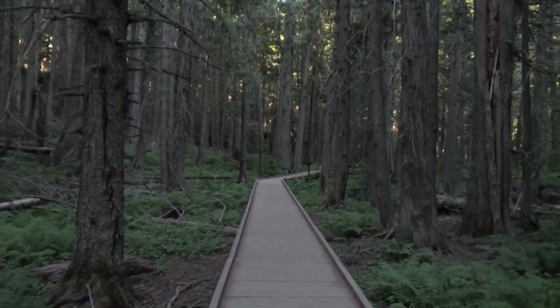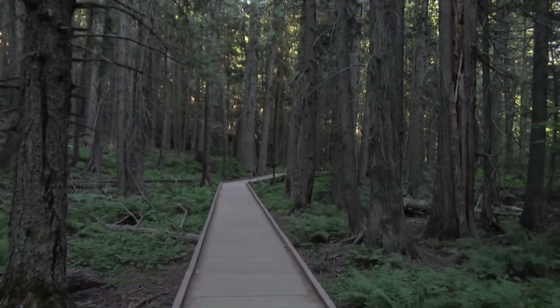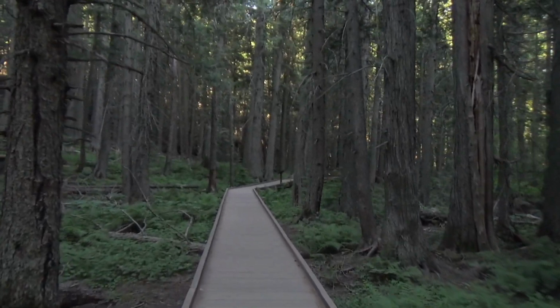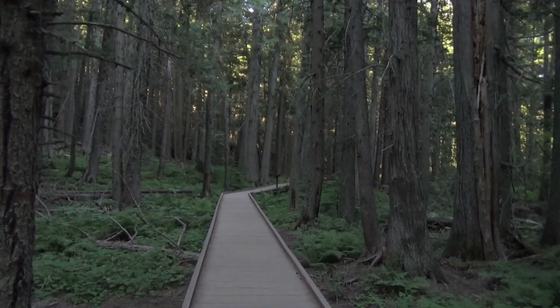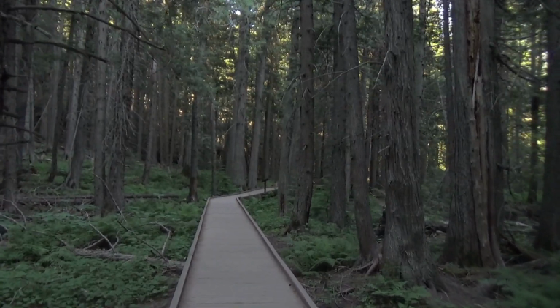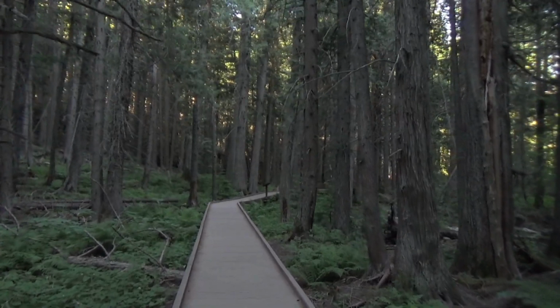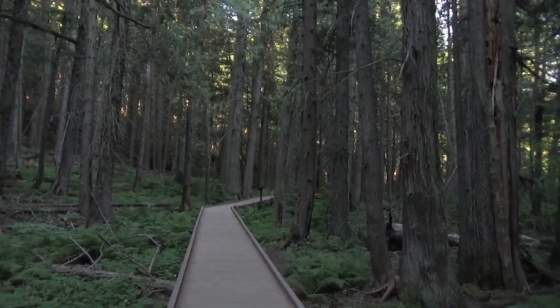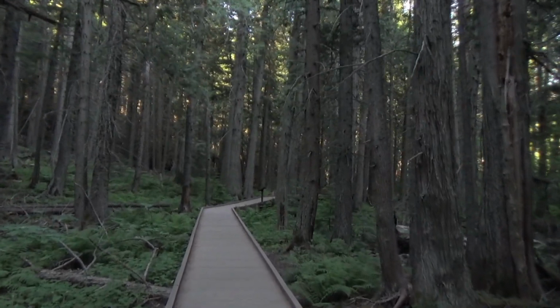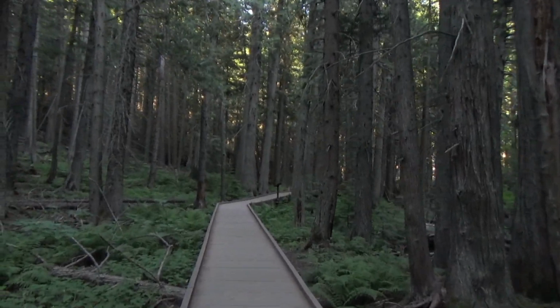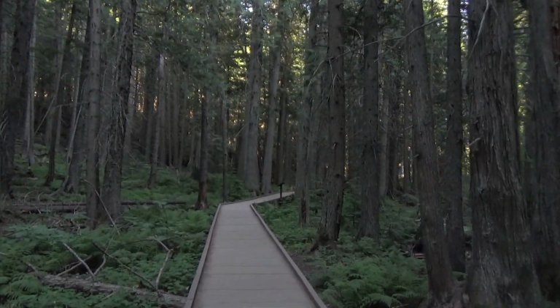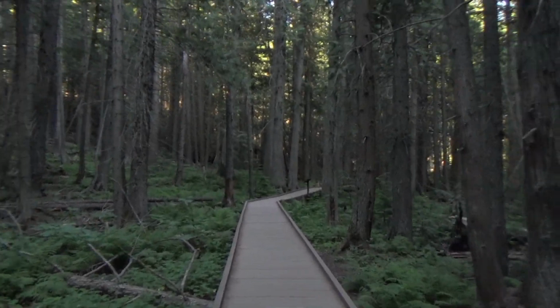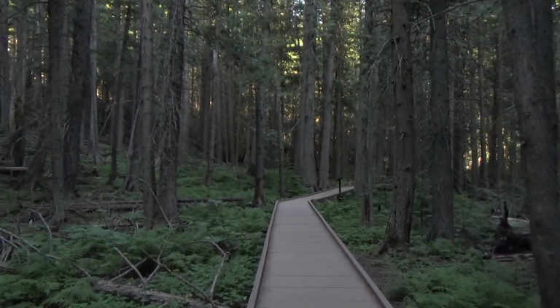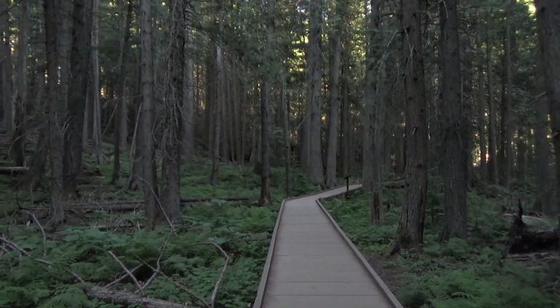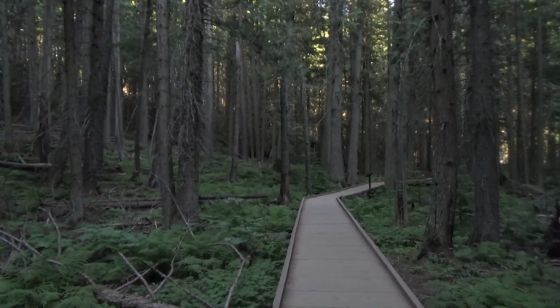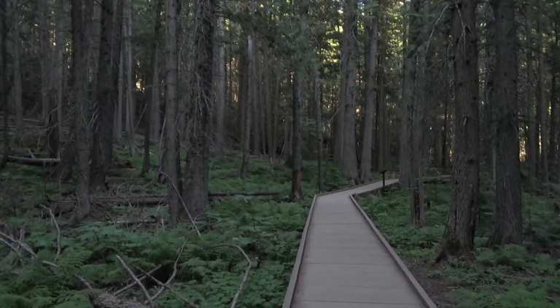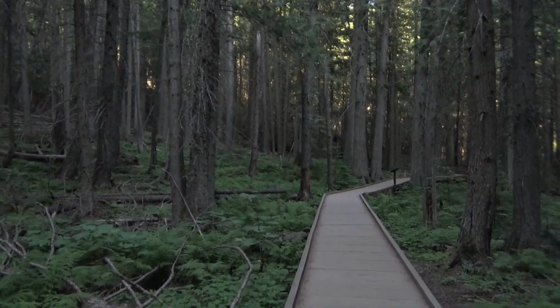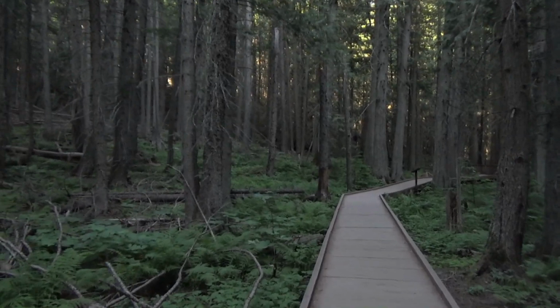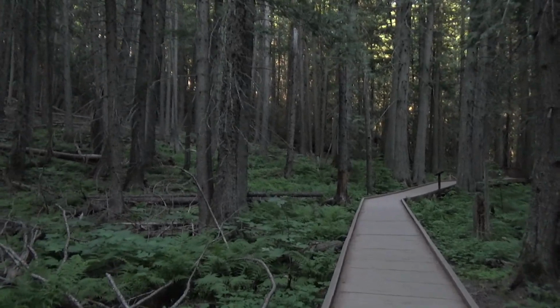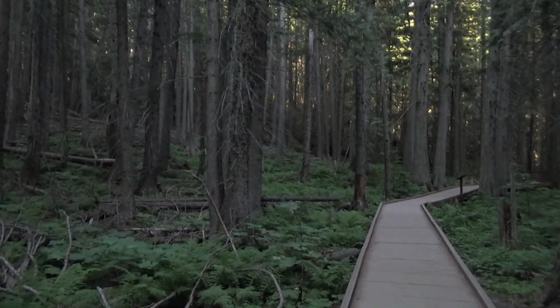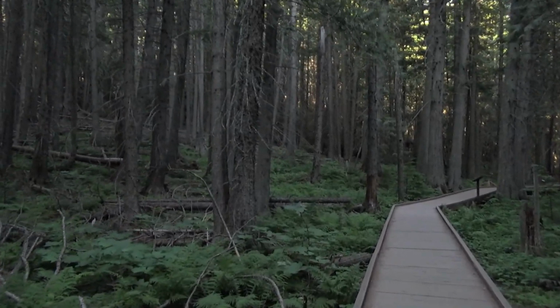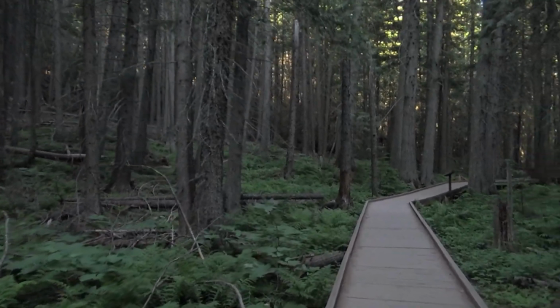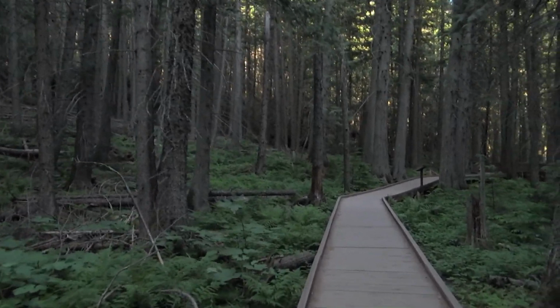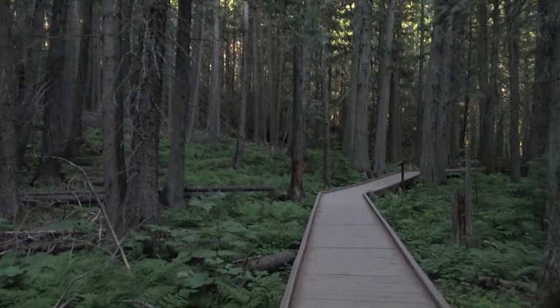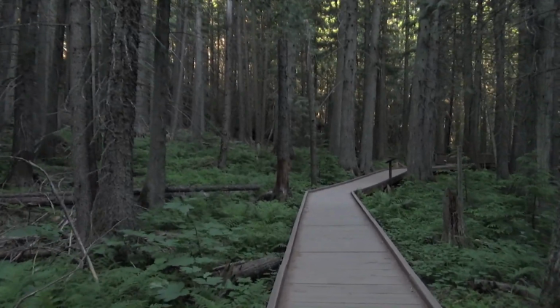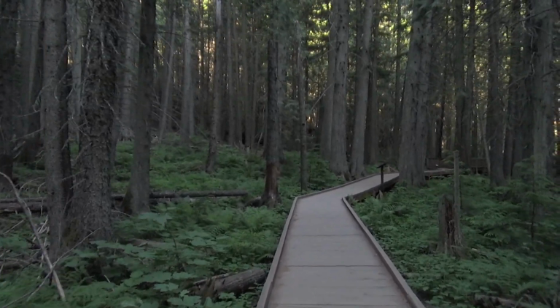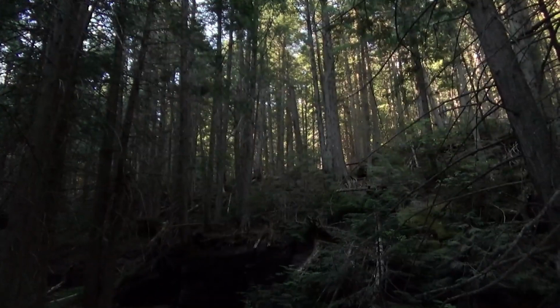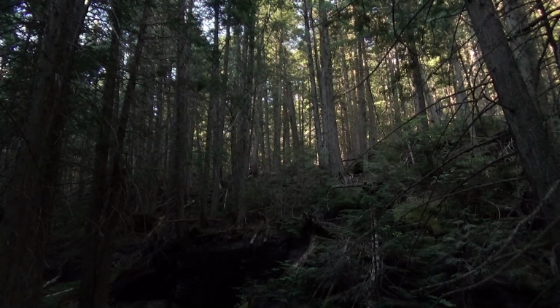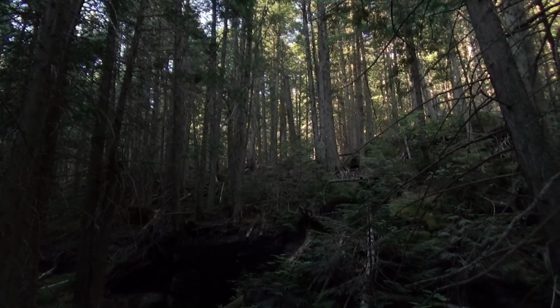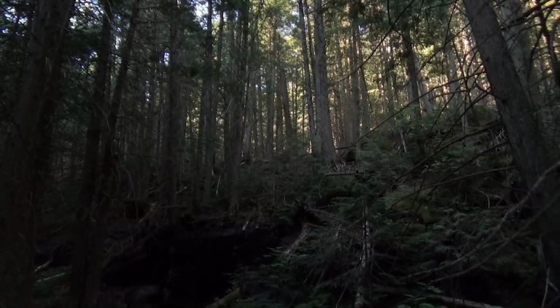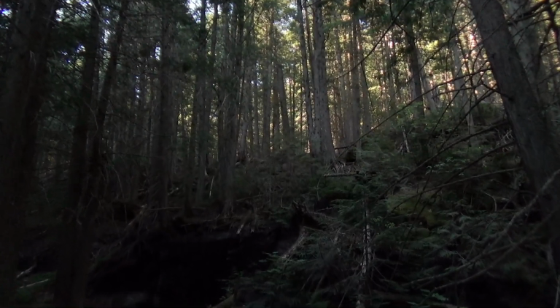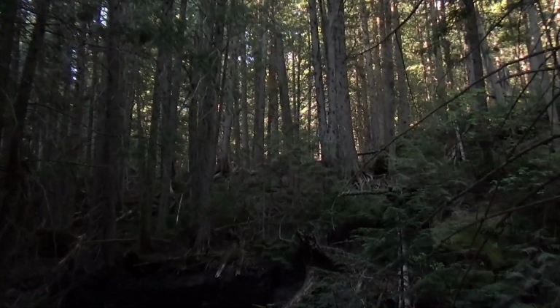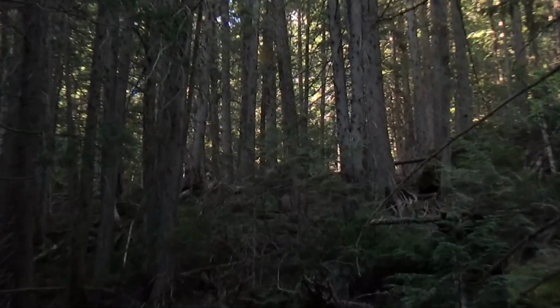We're not going to even do all of it. It's only like a mile trail, but we're just going to do a quick little couple hundred yards just to see what's here. Some fantastically dense forest.